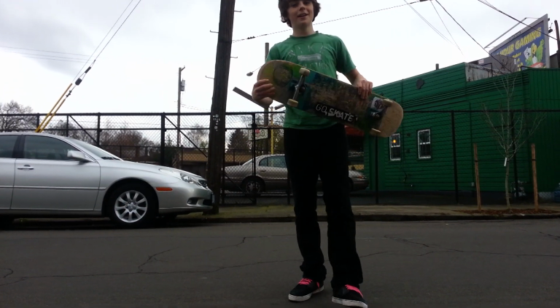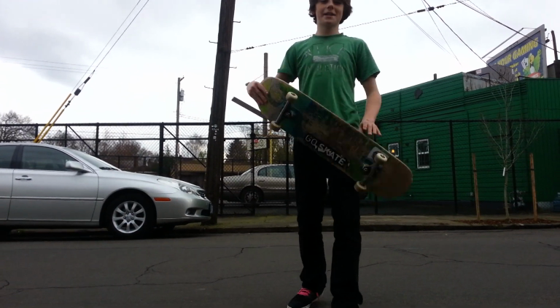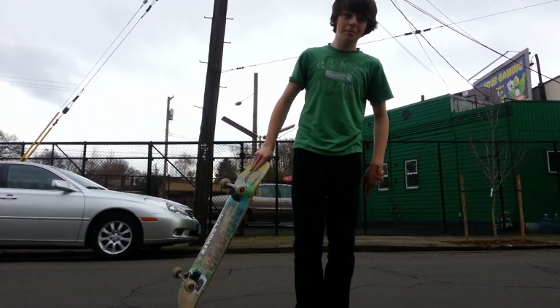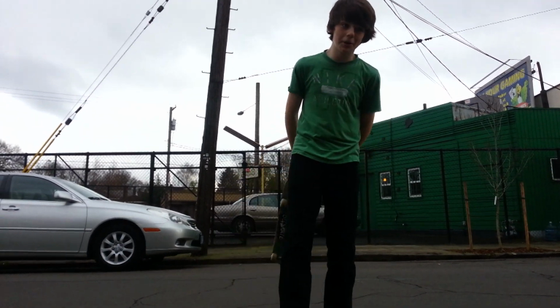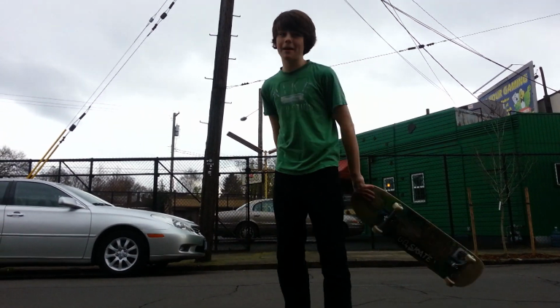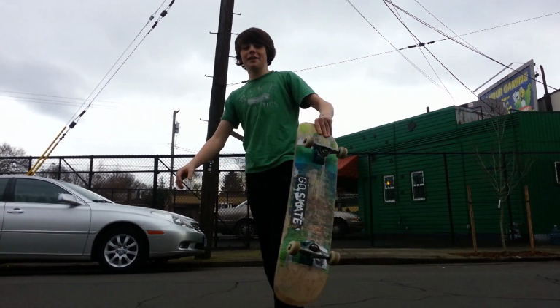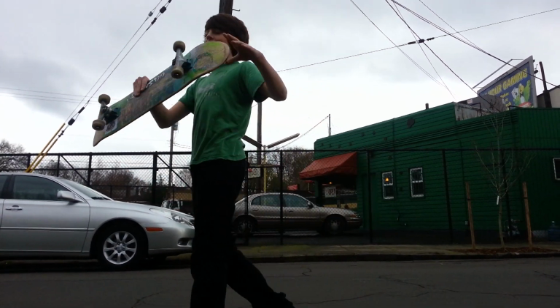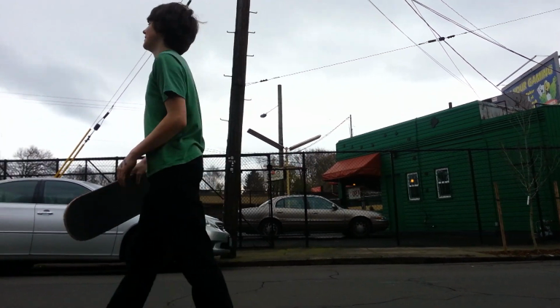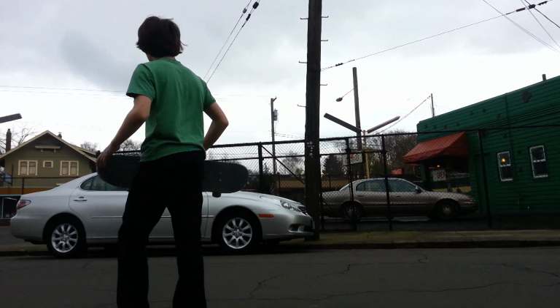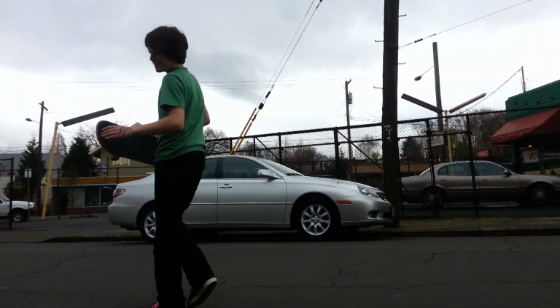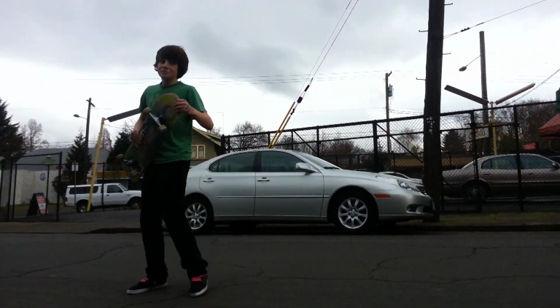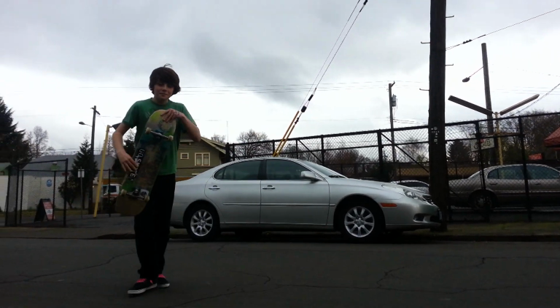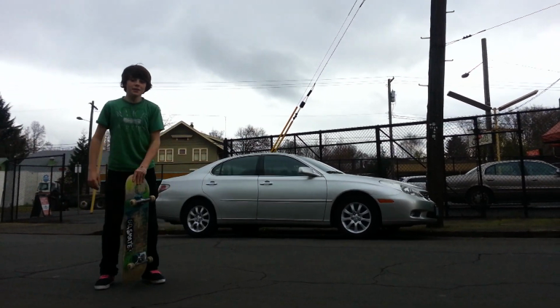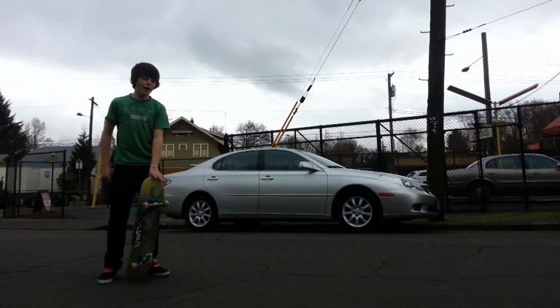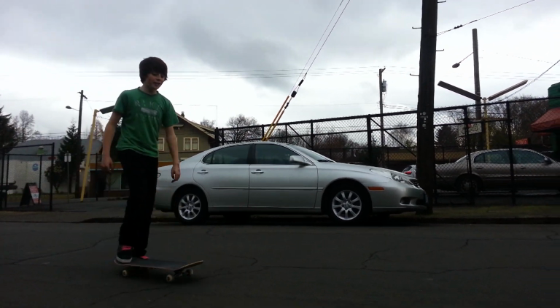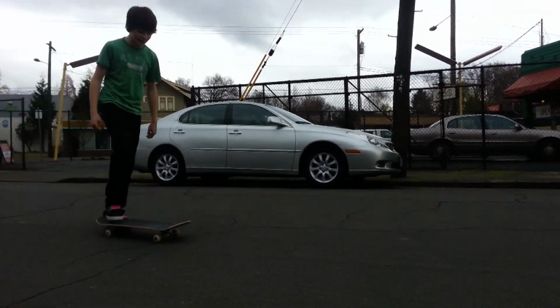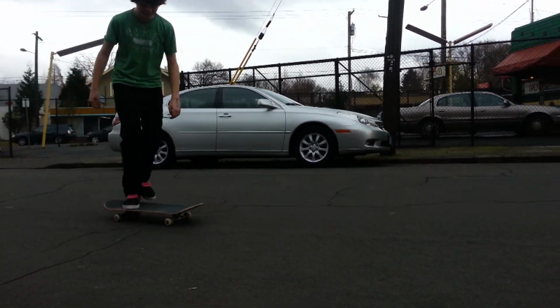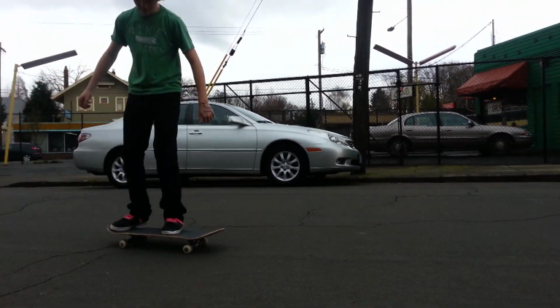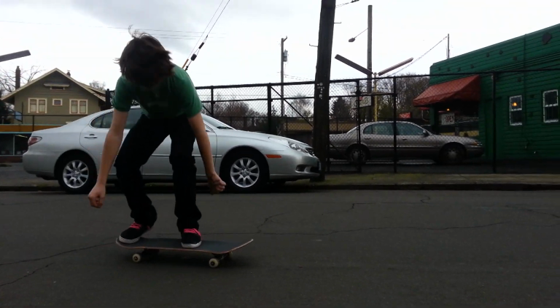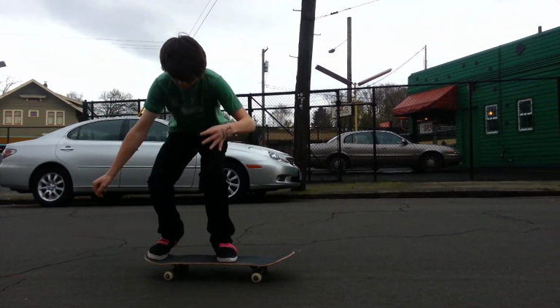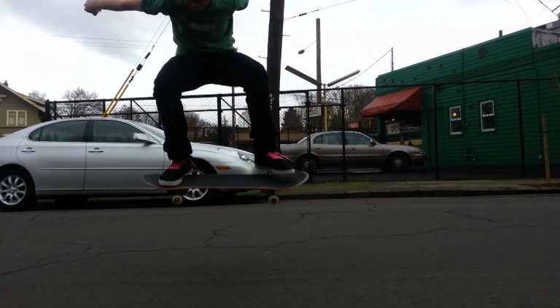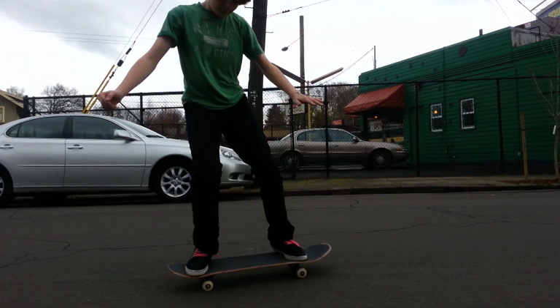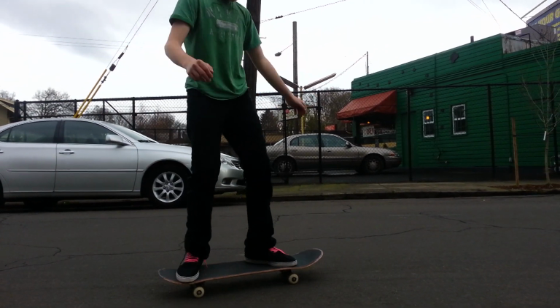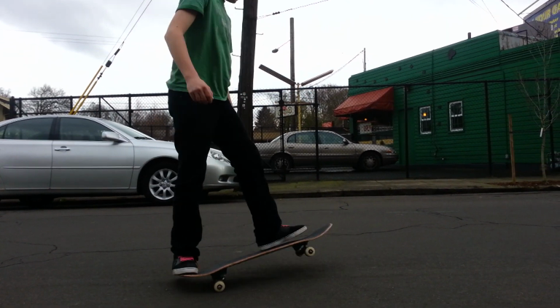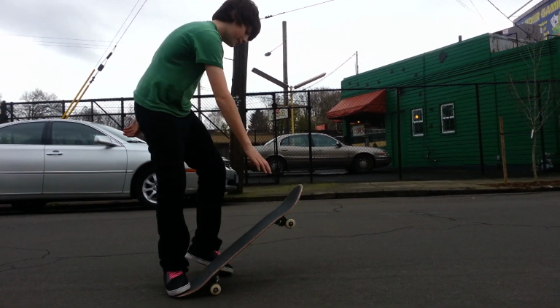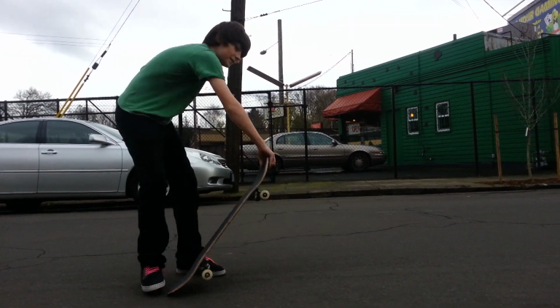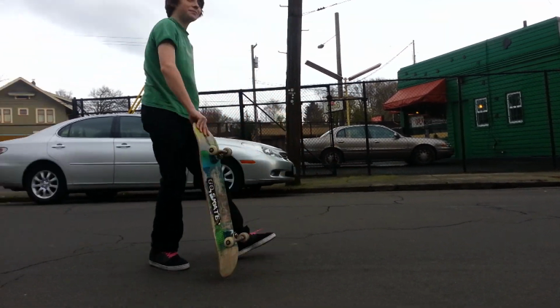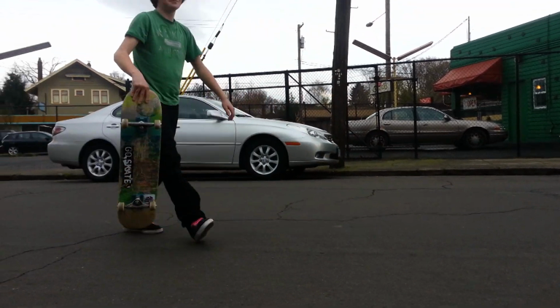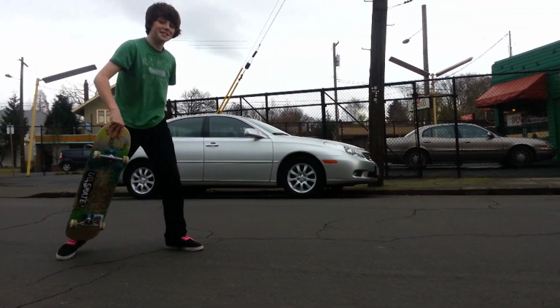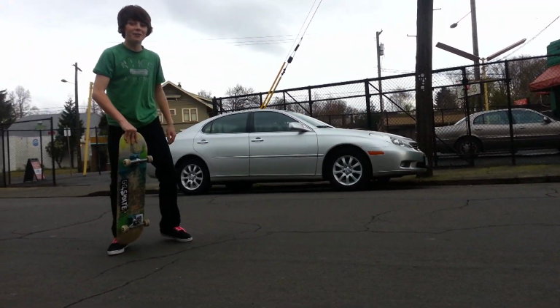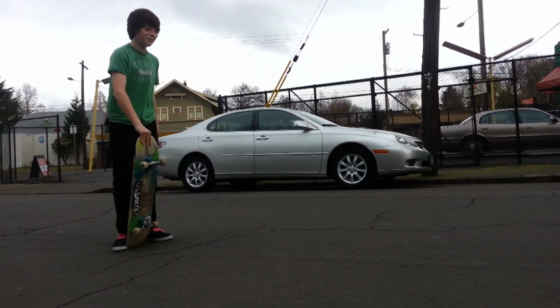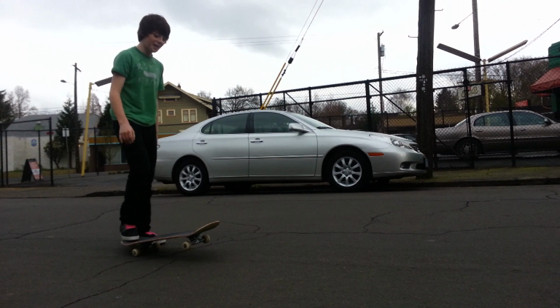I've been skating in Portland Morgan for about half a year now. This is my Ollie. This is my 180 frontside.